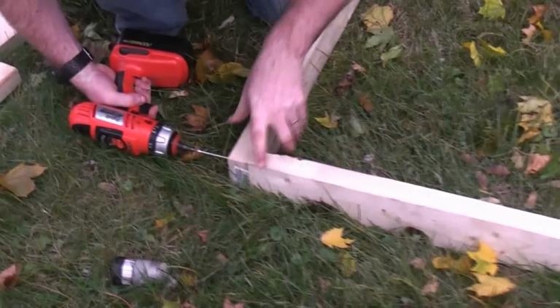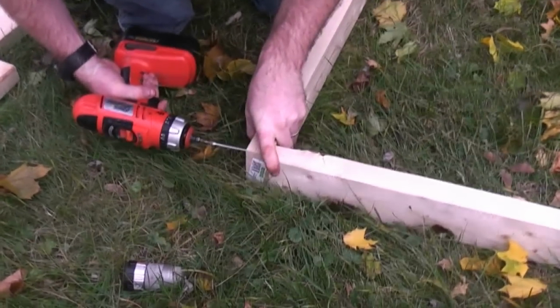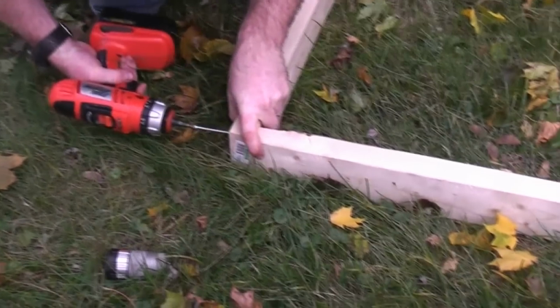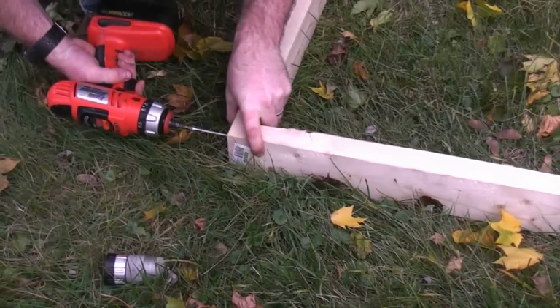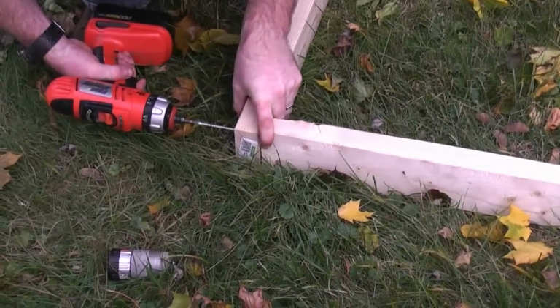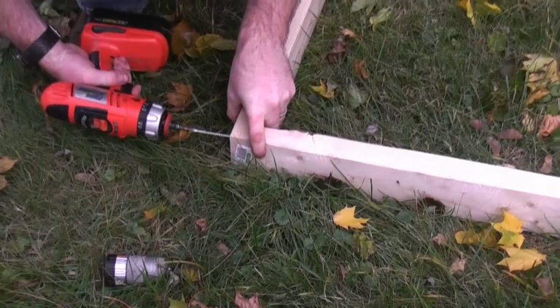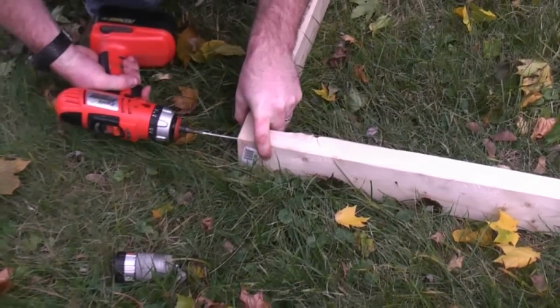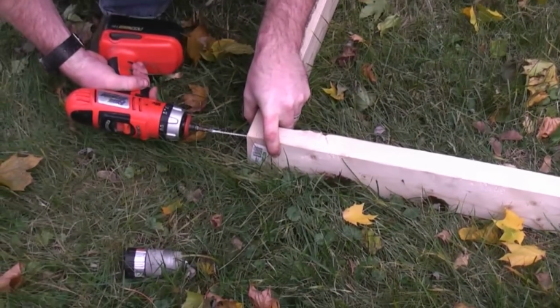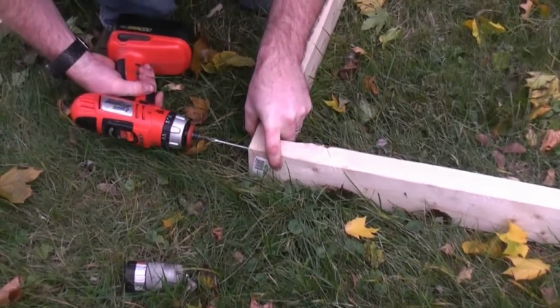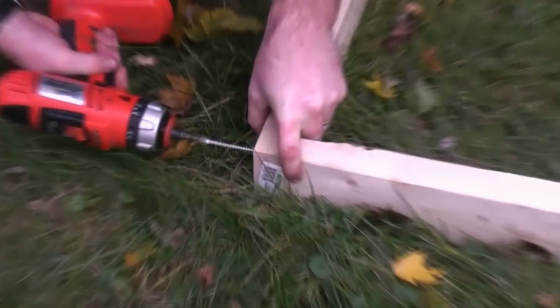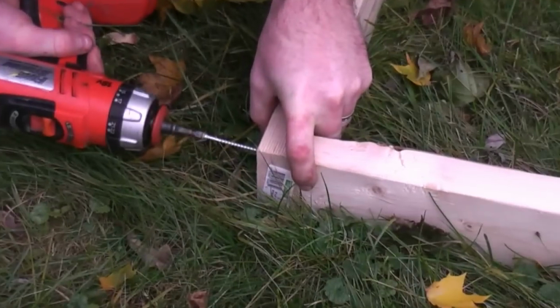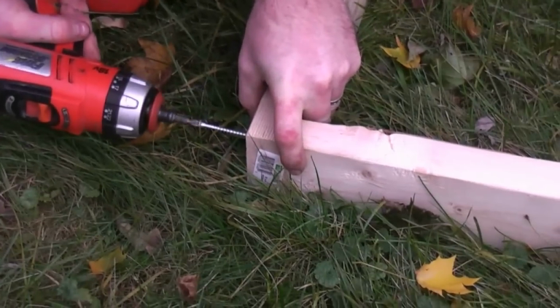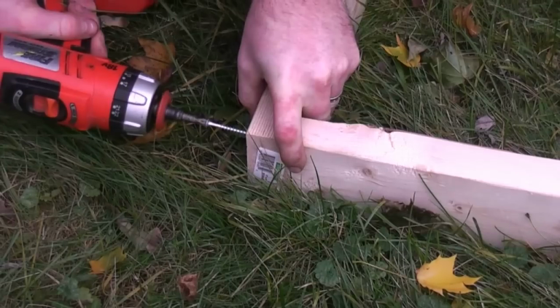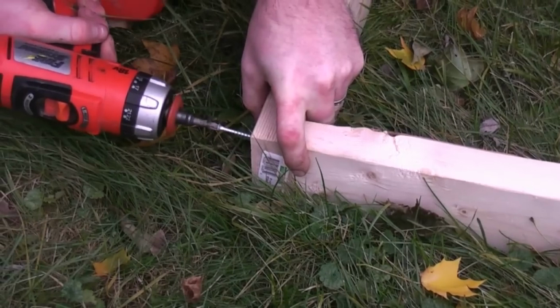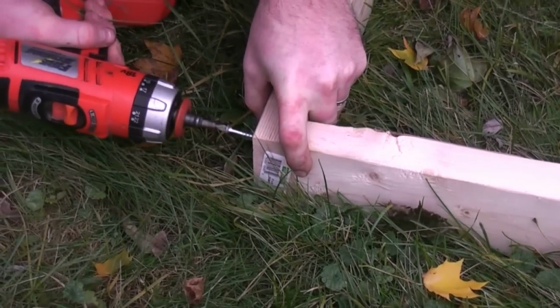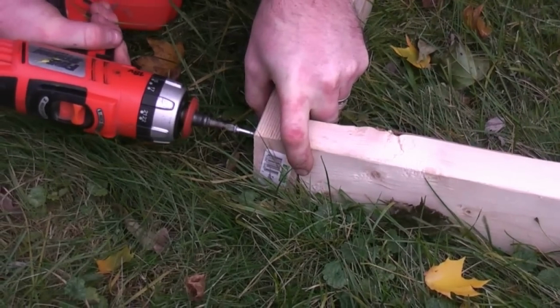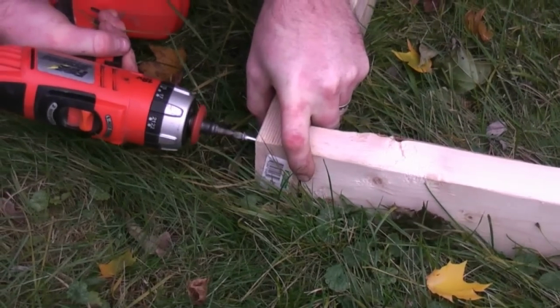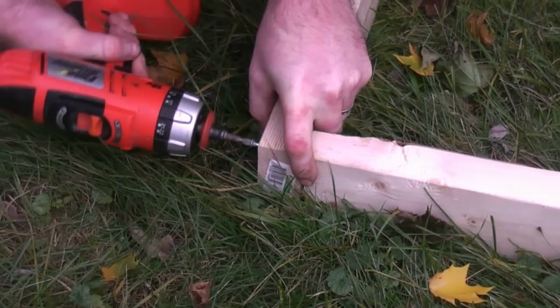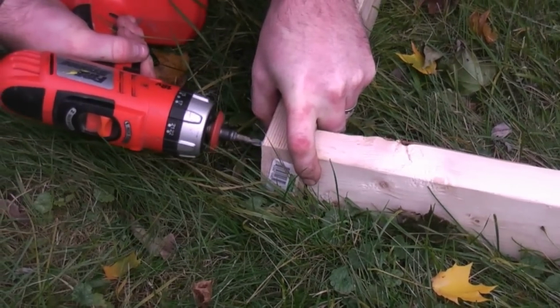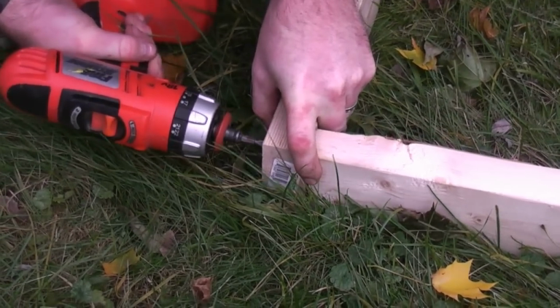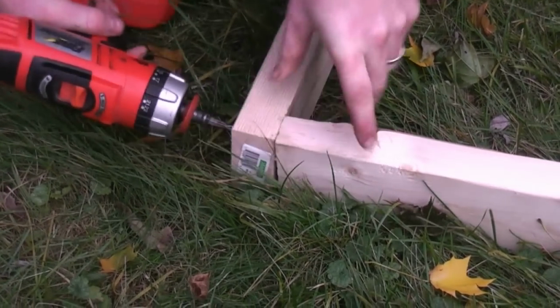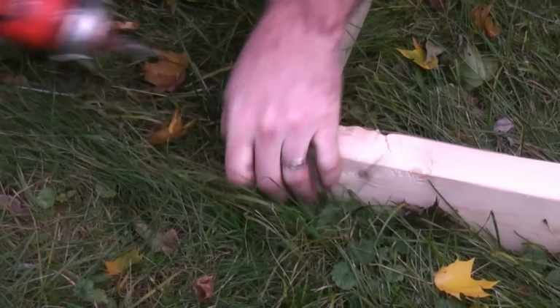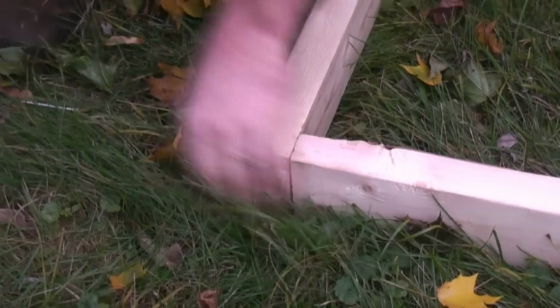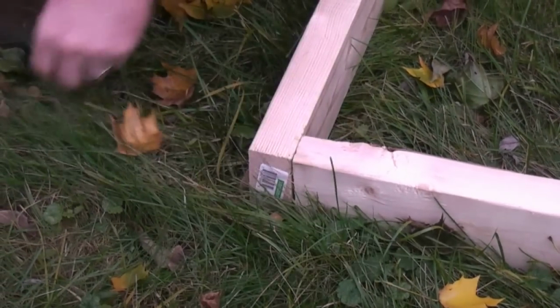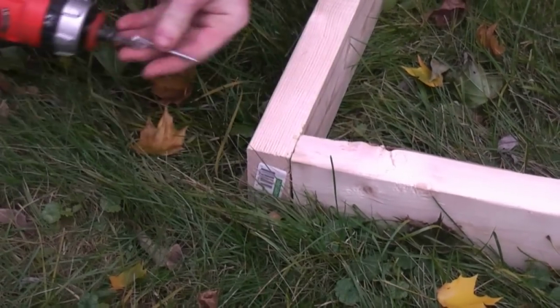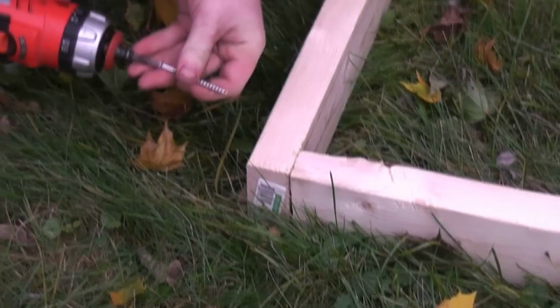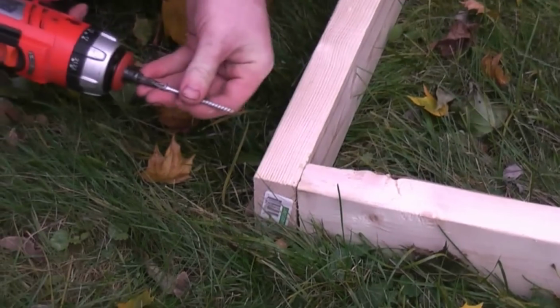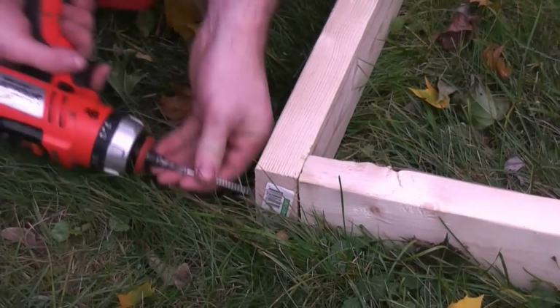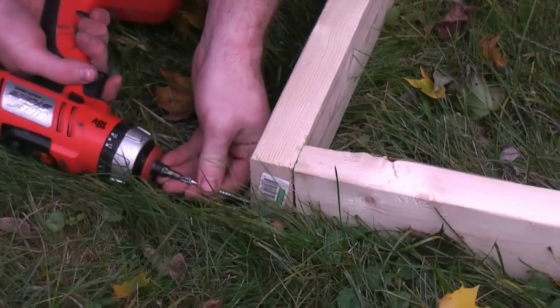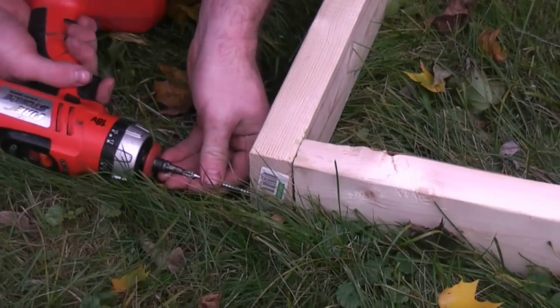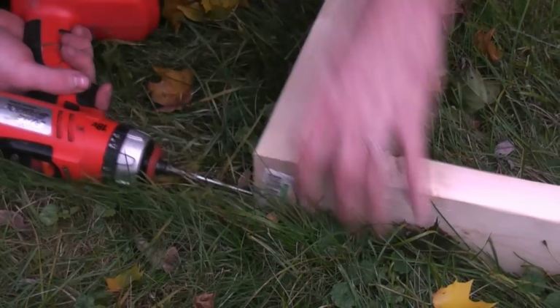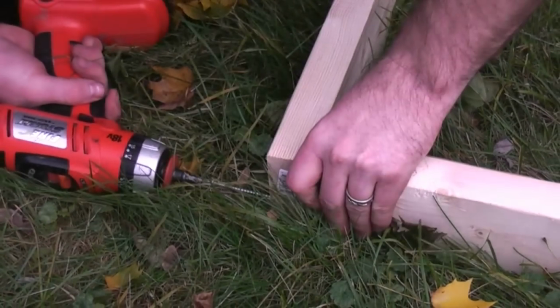This isn't expert craftsmanship — this is just going to have to hold some plastic sheeting, so.